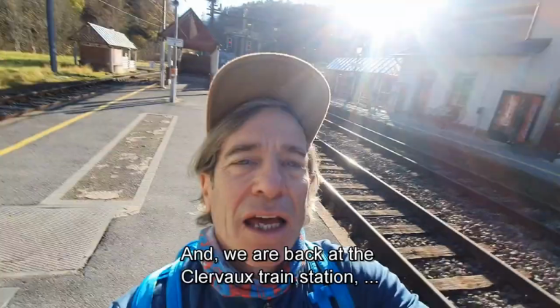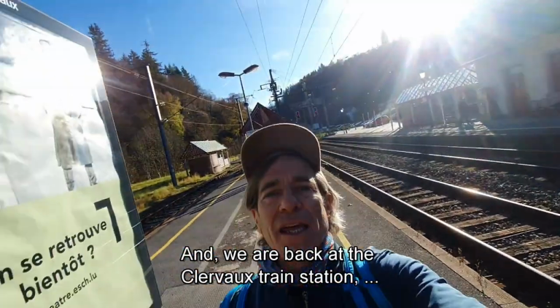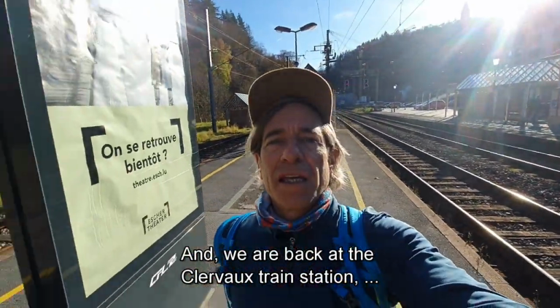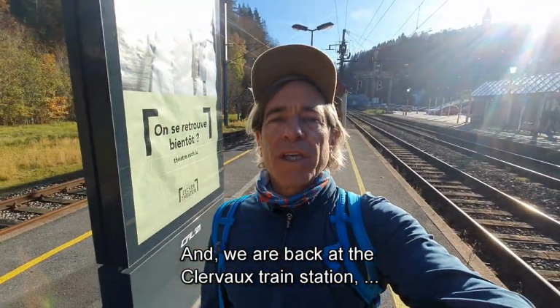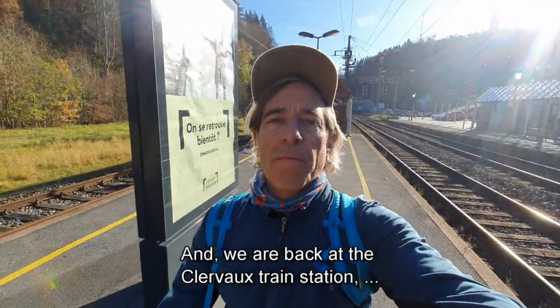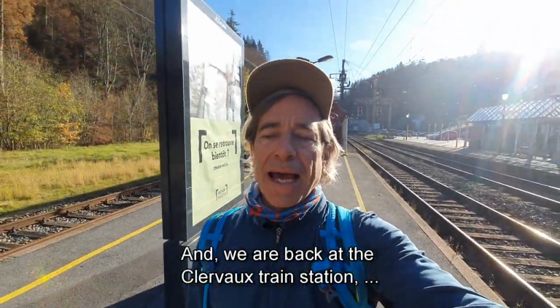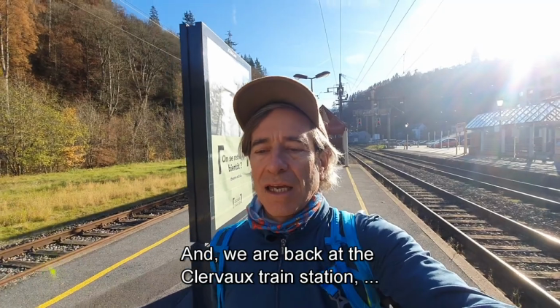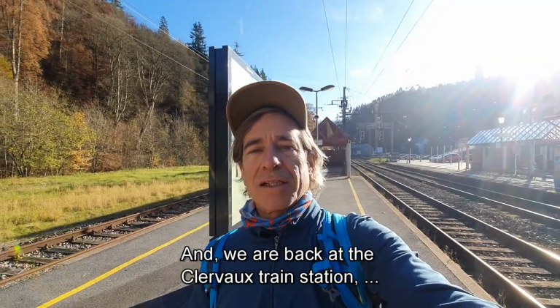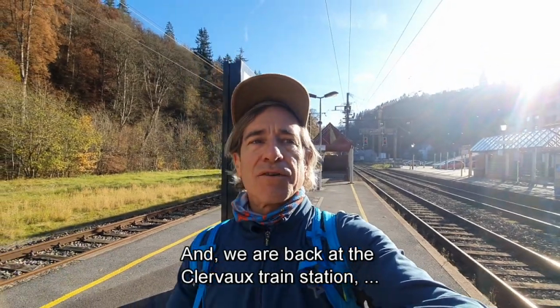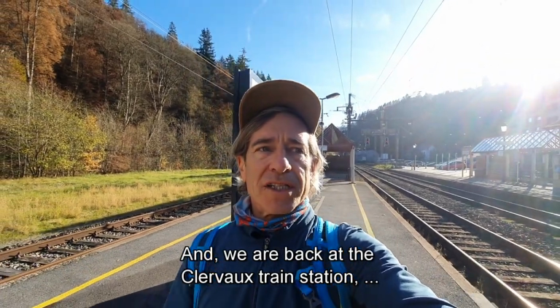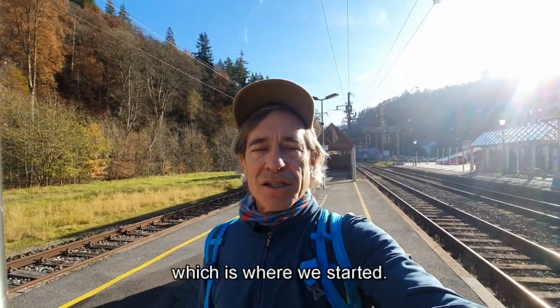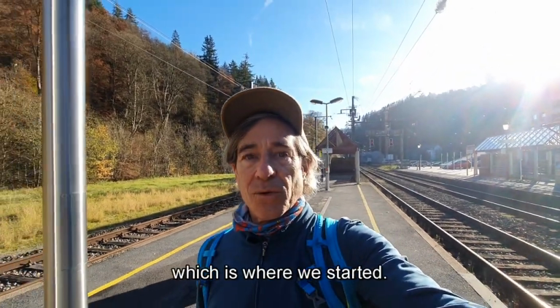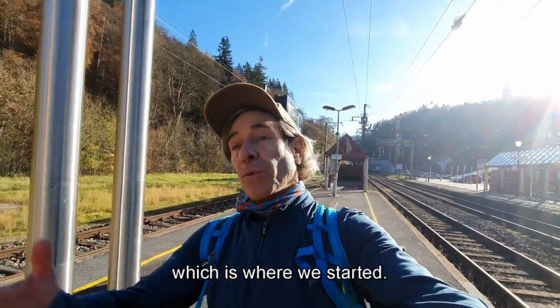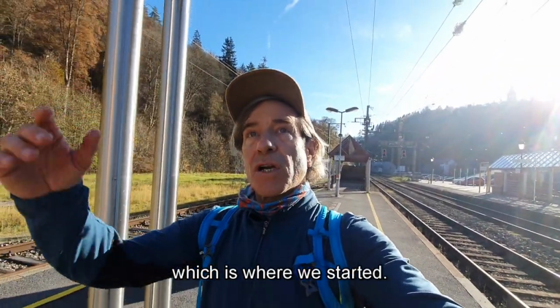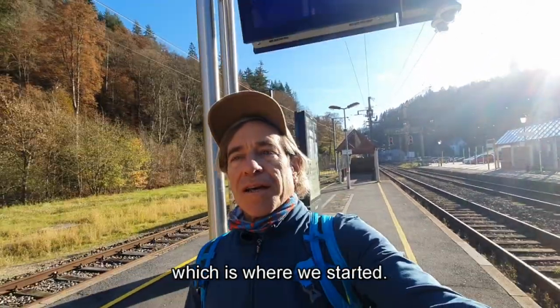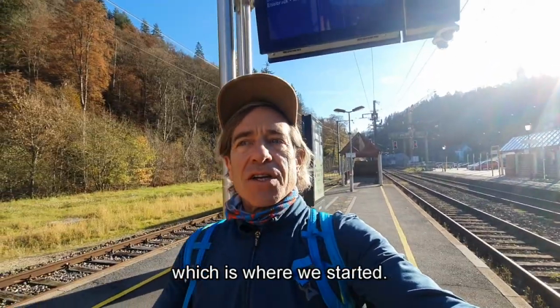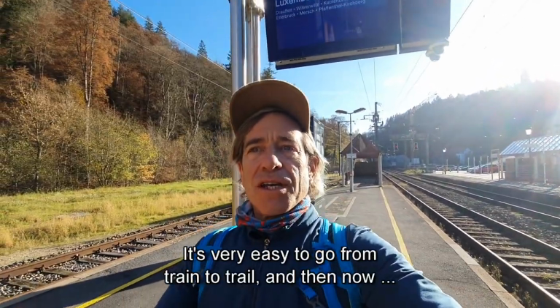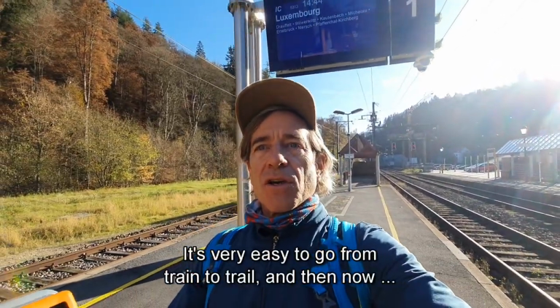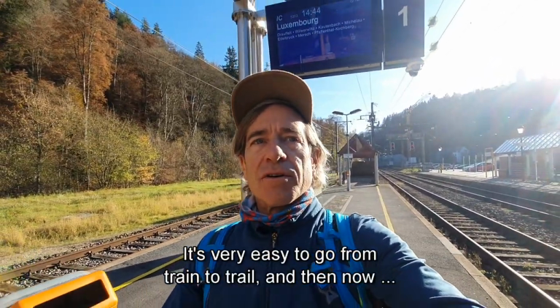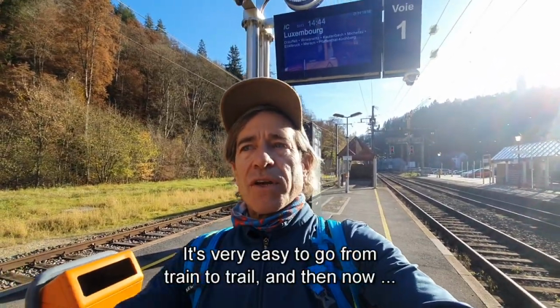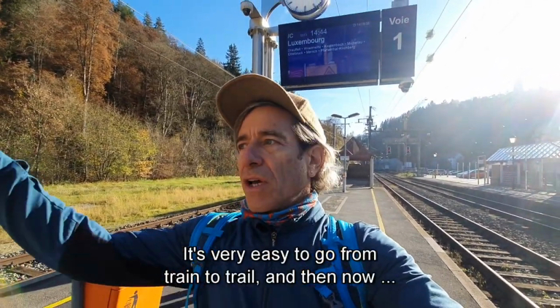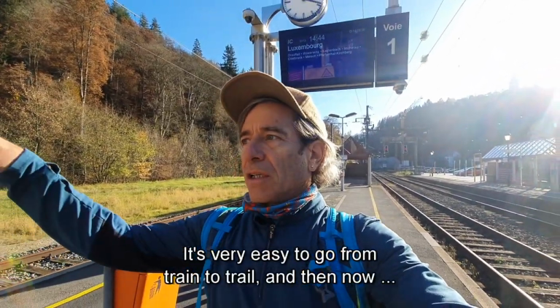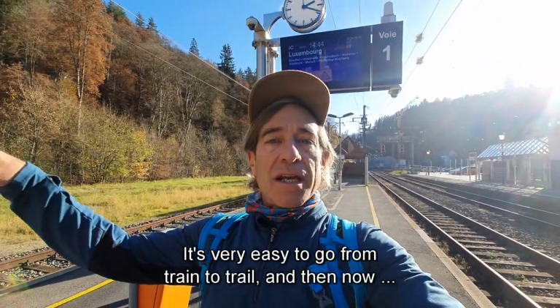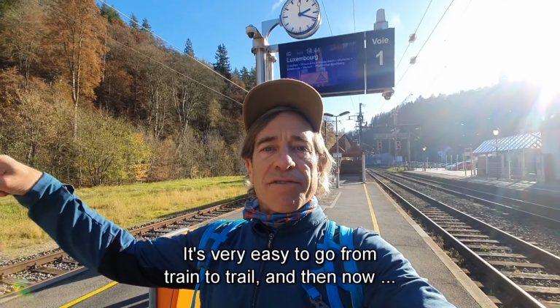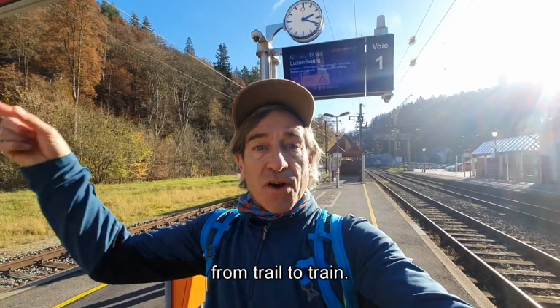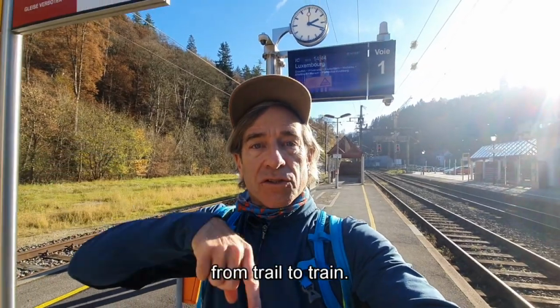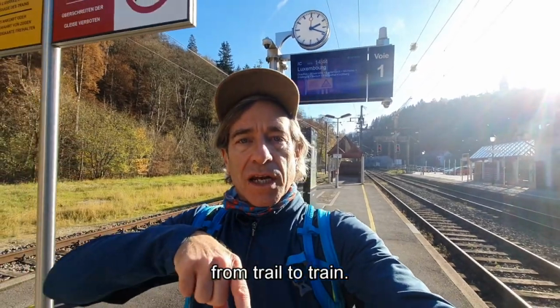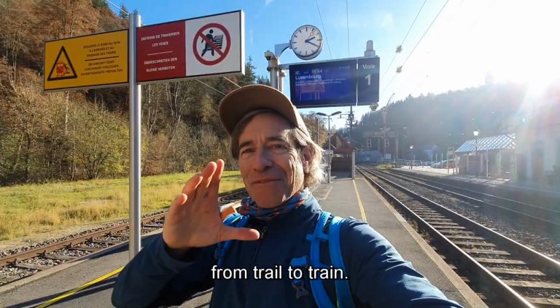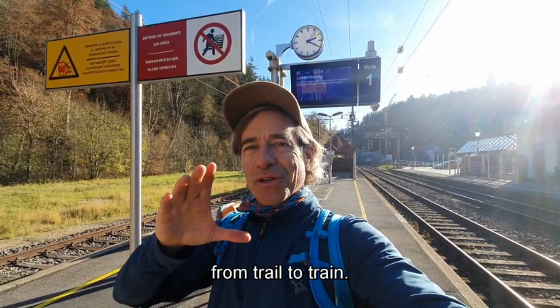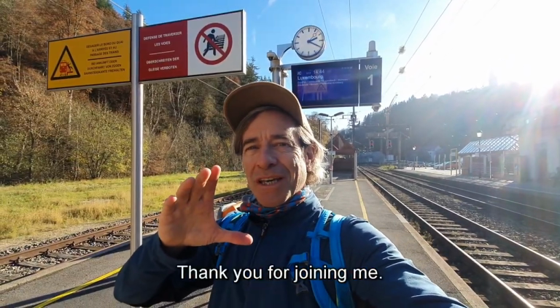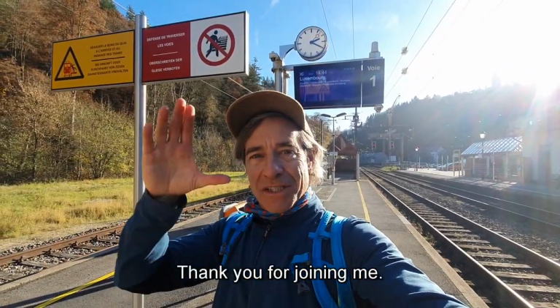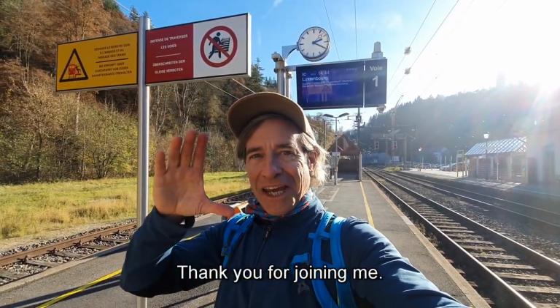And we are back at the Clairvaux train station, which is where we started. Very easy to go from train to trail, and then now from trail to train. So thank you for joining me this next scare.